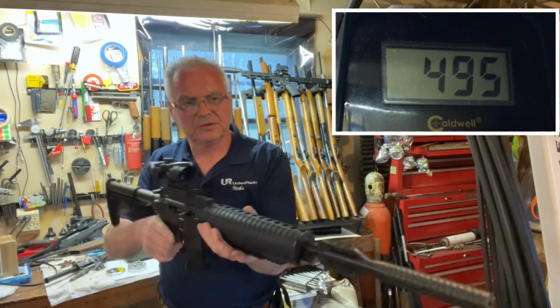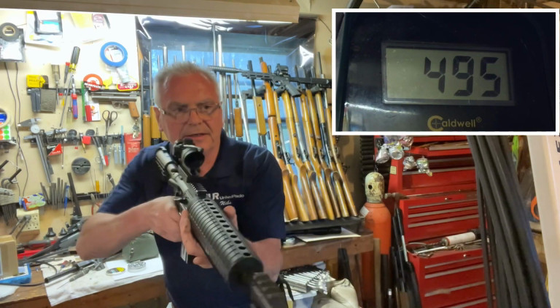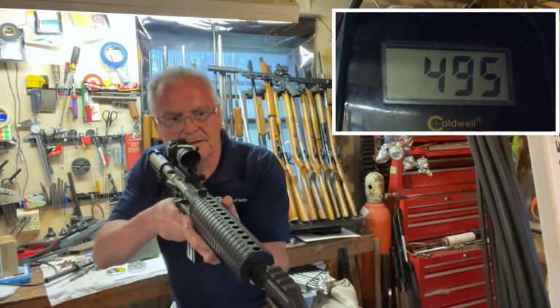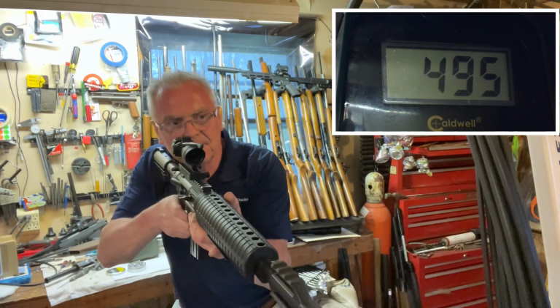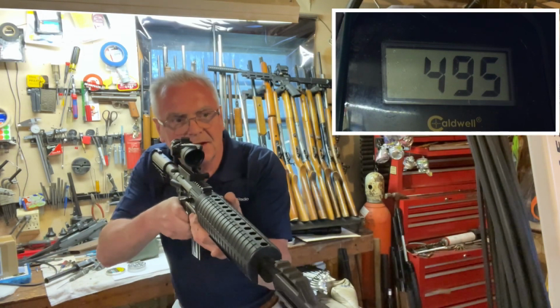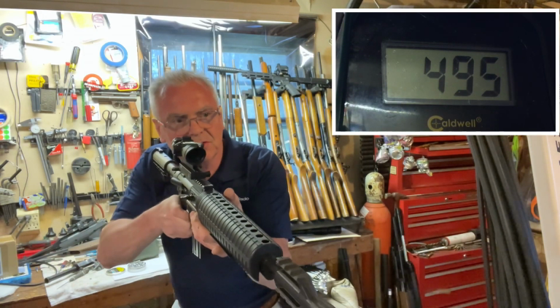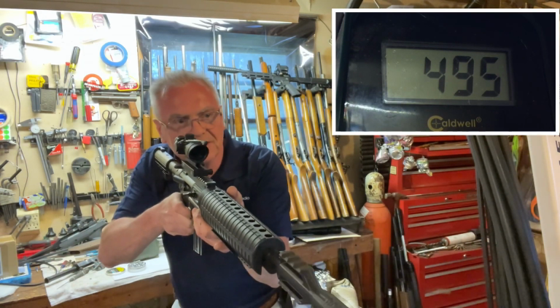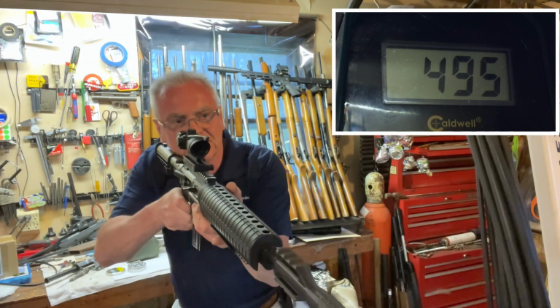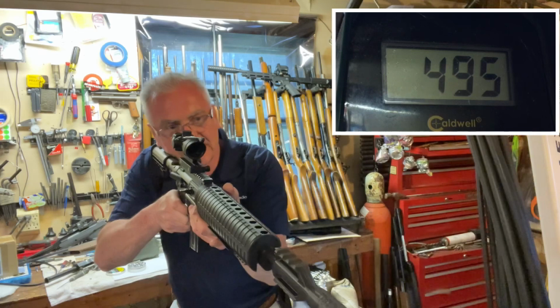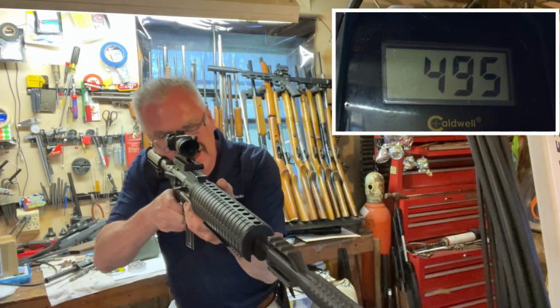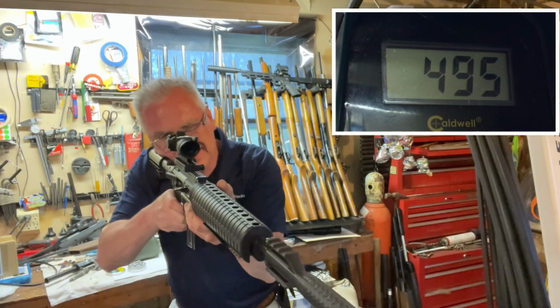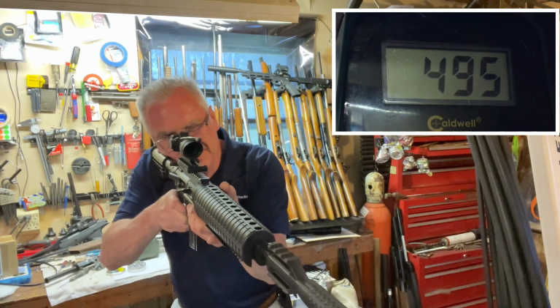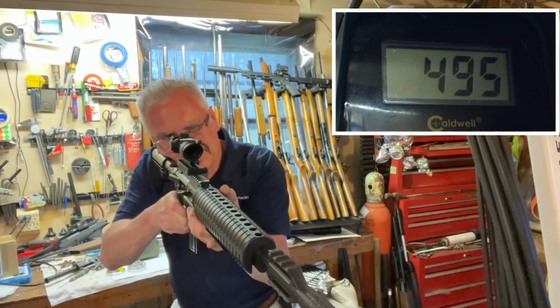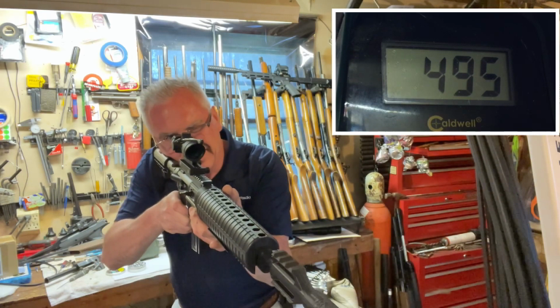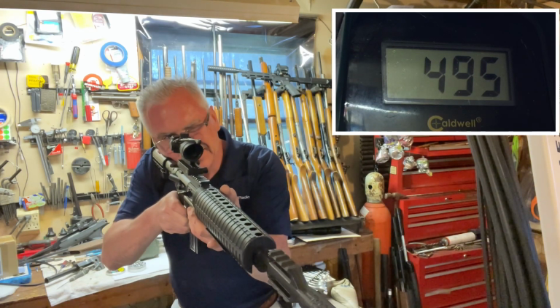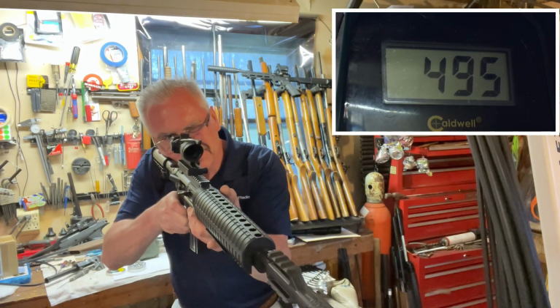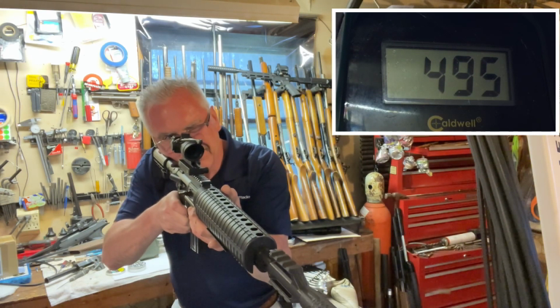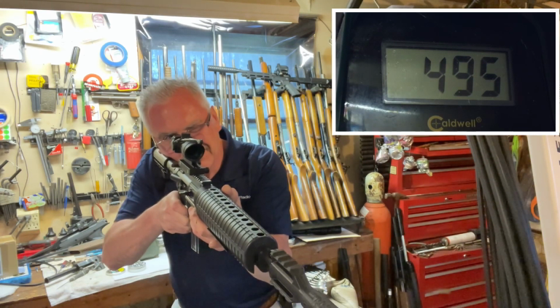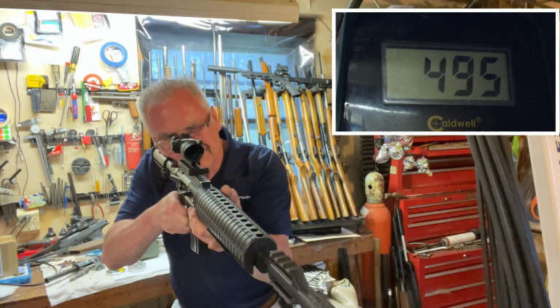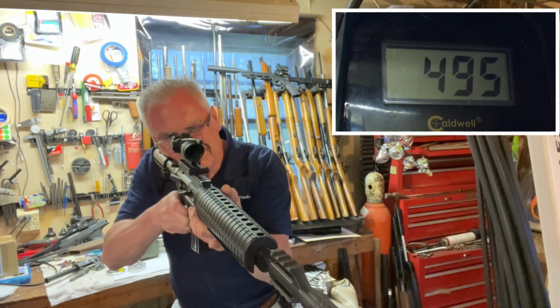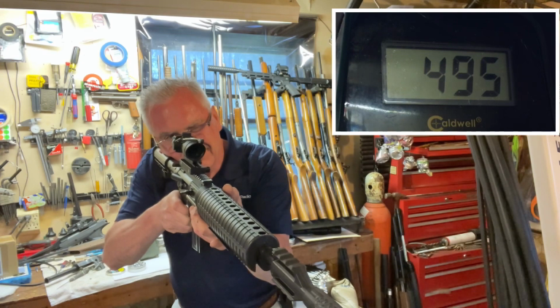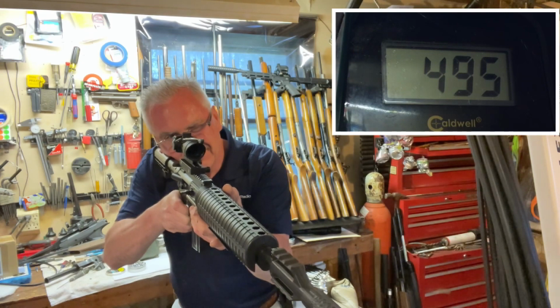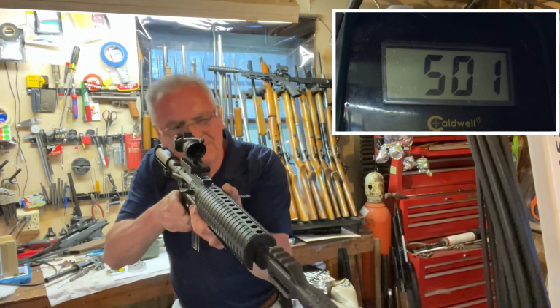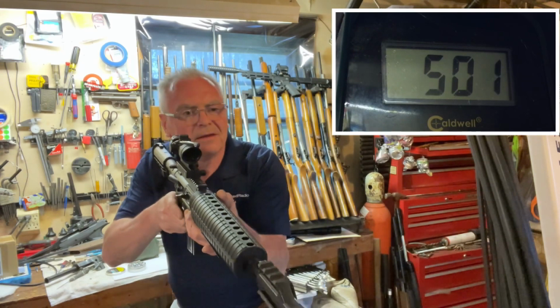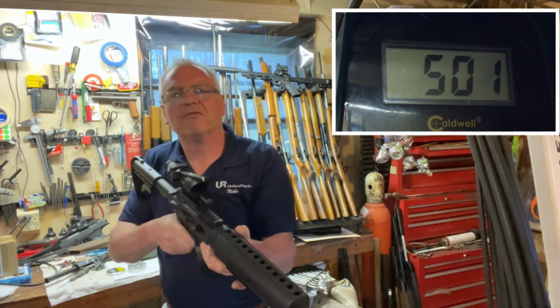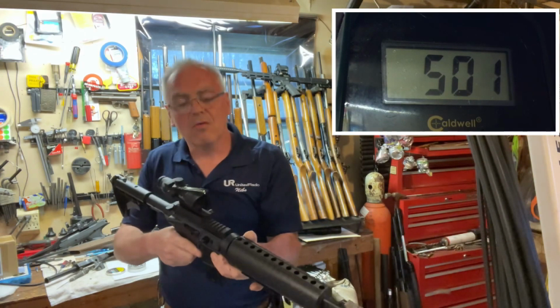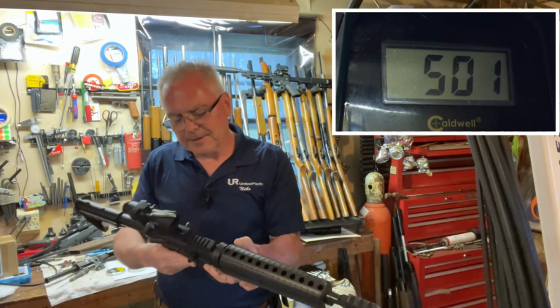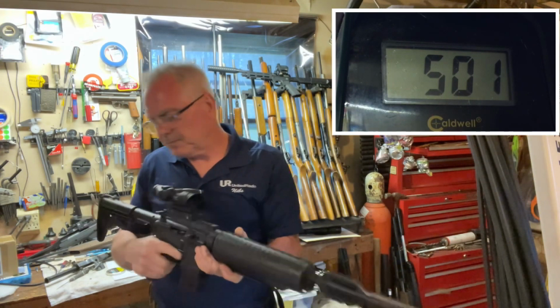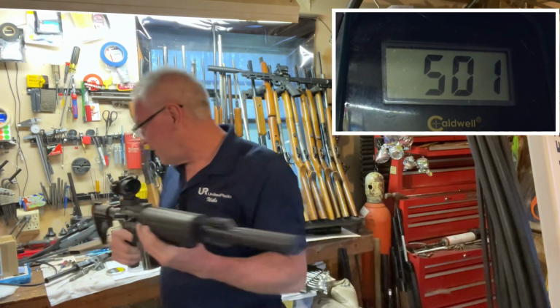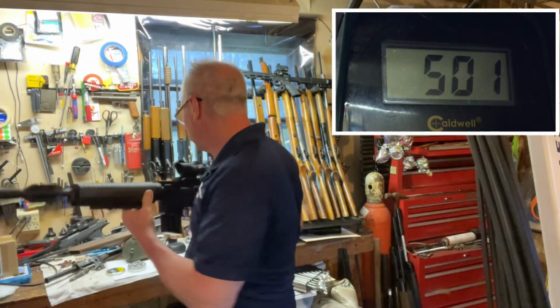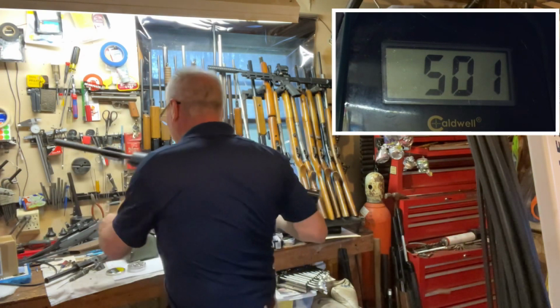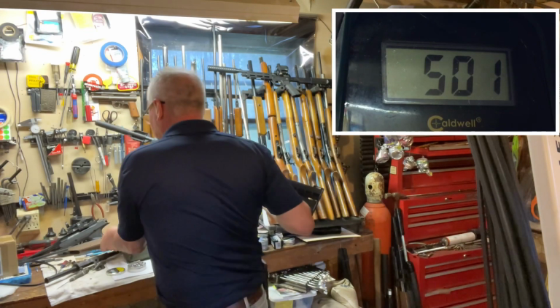I wish those newer 760s actually came with a magazine on them like these do. 501 — all right. Let's switch over to the 760 now.